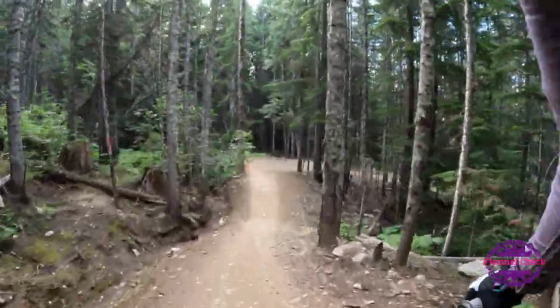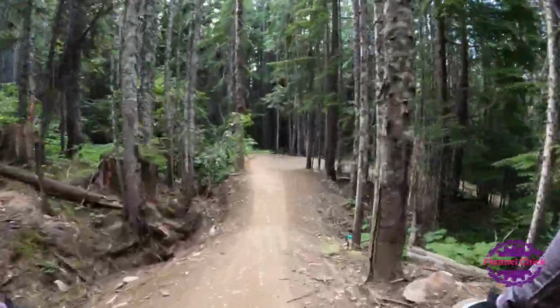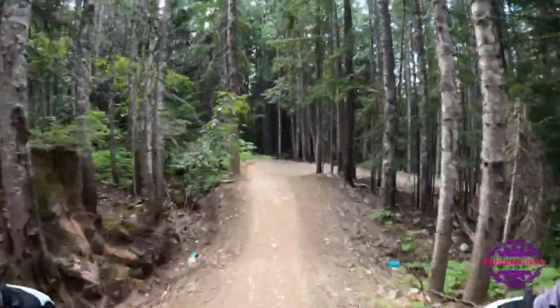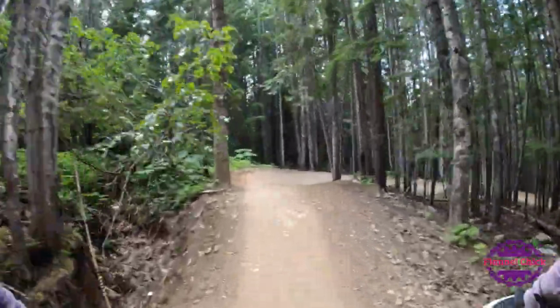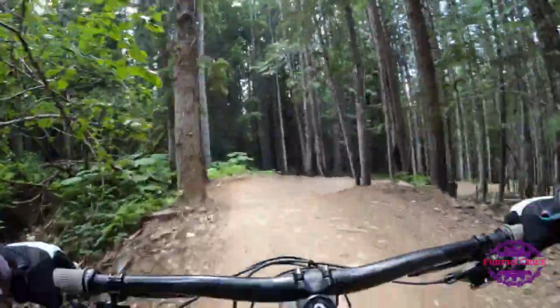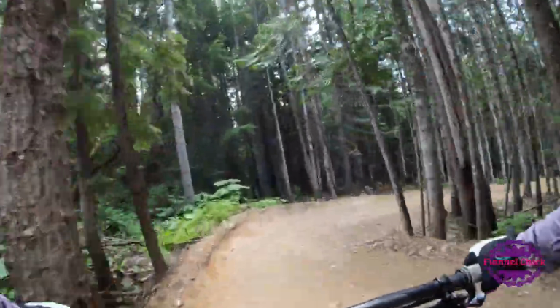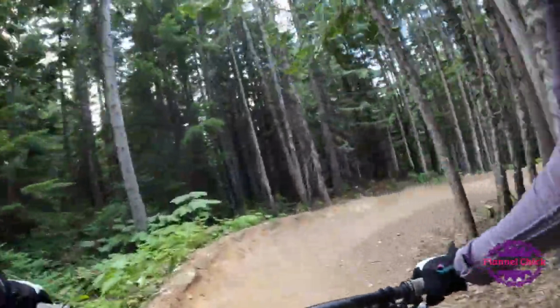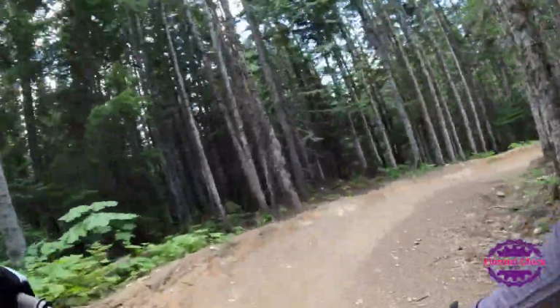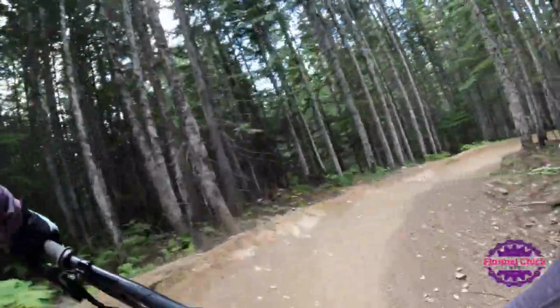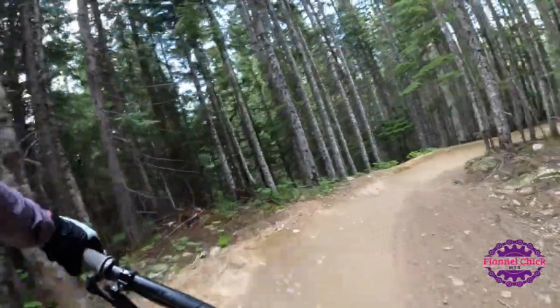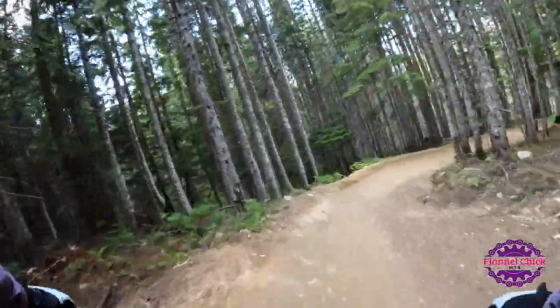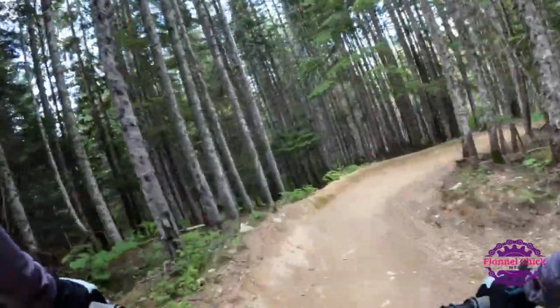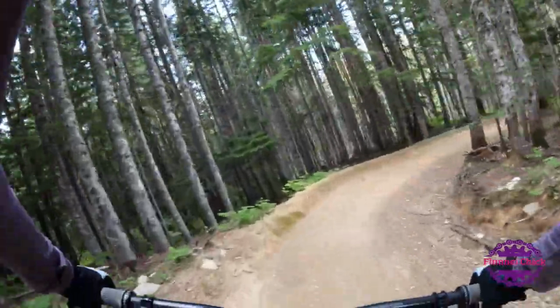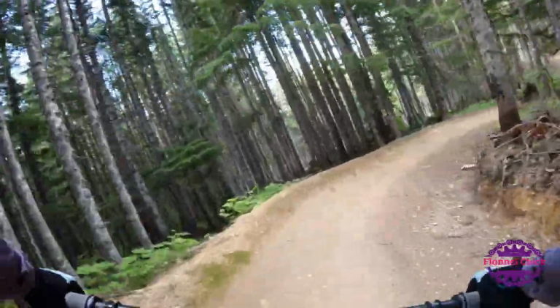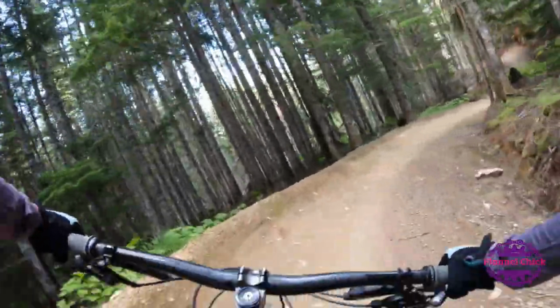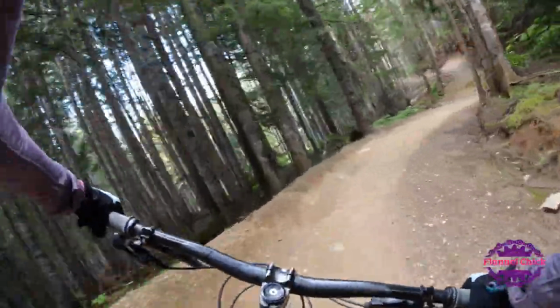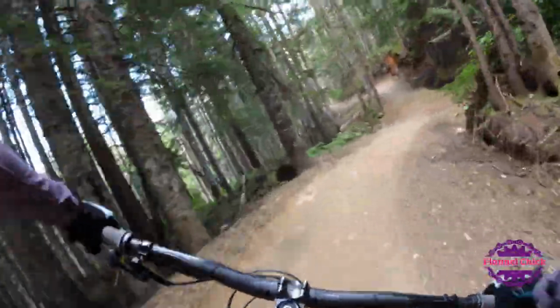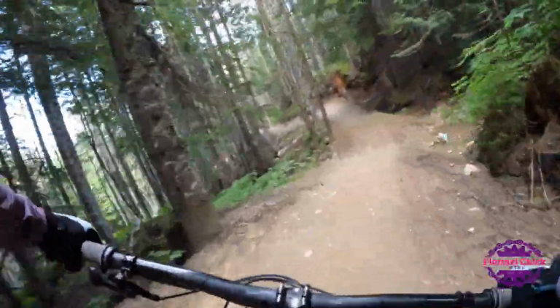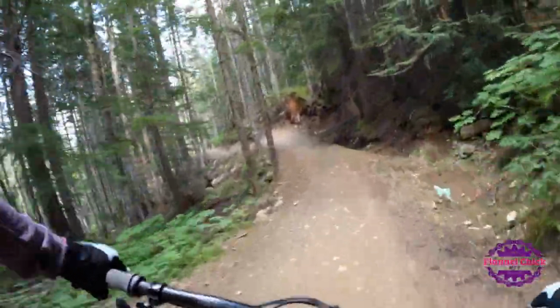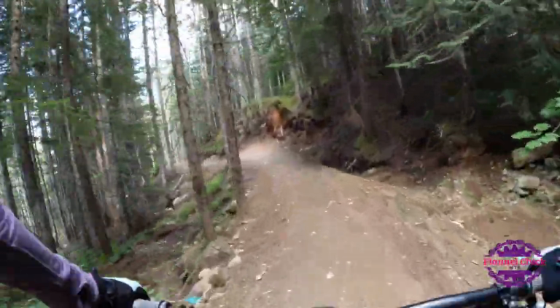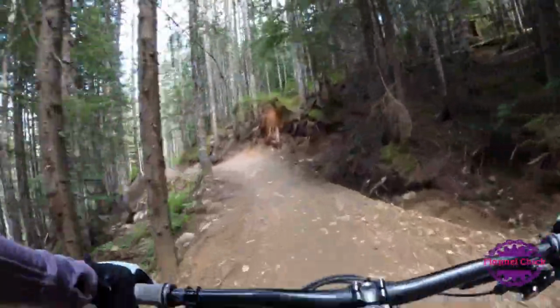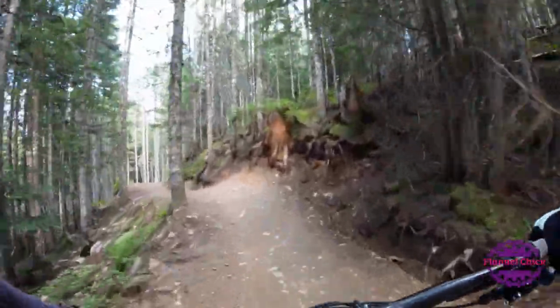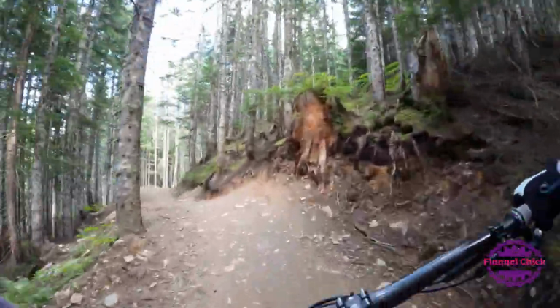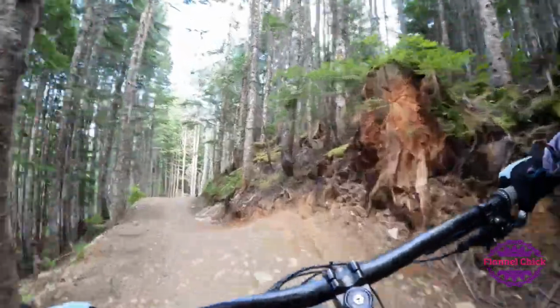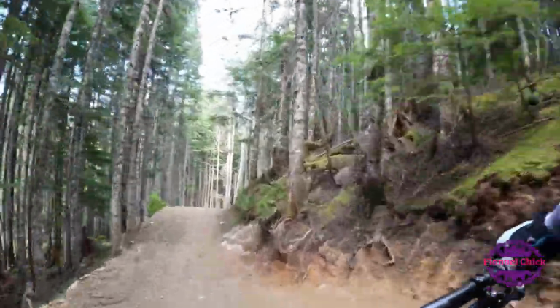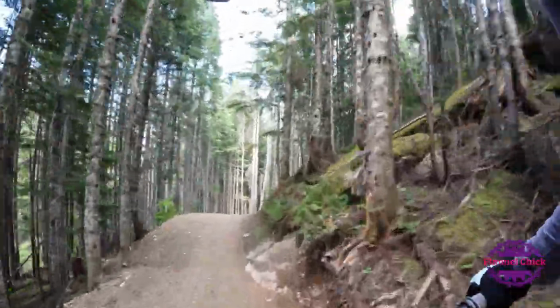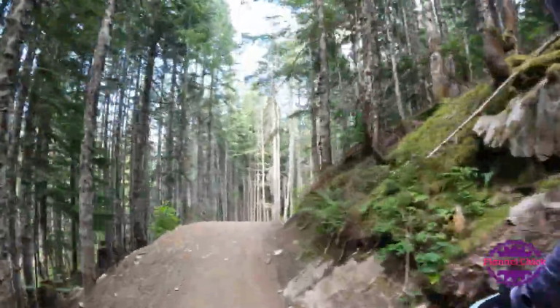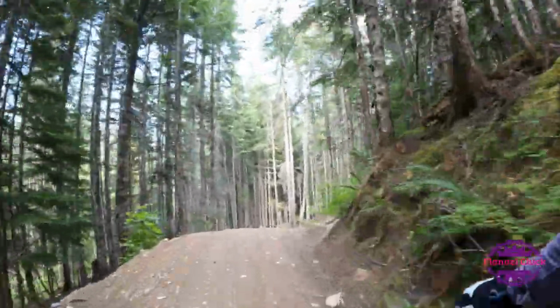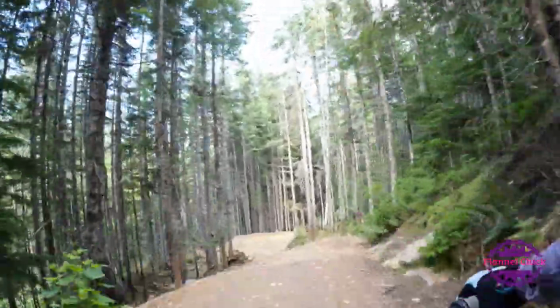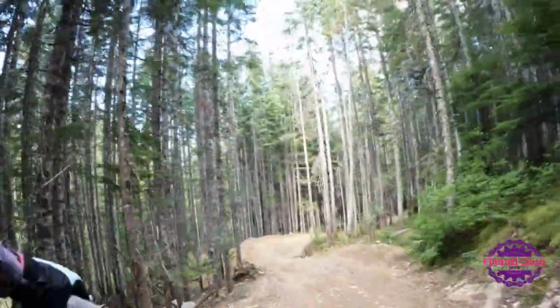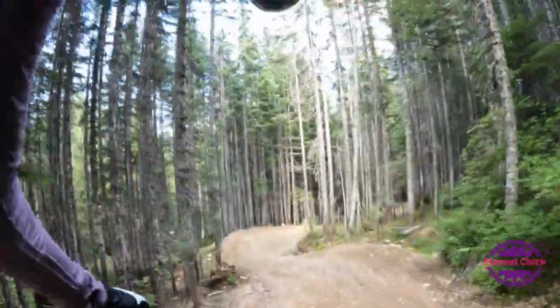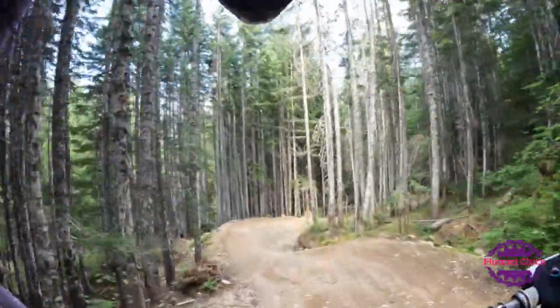I just got hit in the helmet by a rock — that is one reason why you want to wear glasses or goggles when you ride. I heard it clunk right off my helmet.